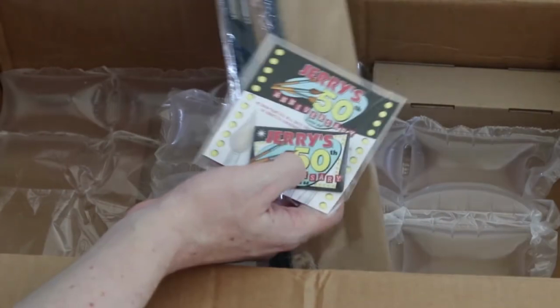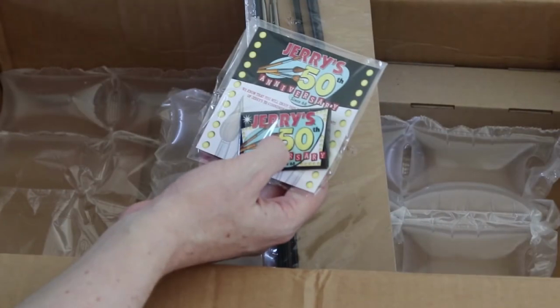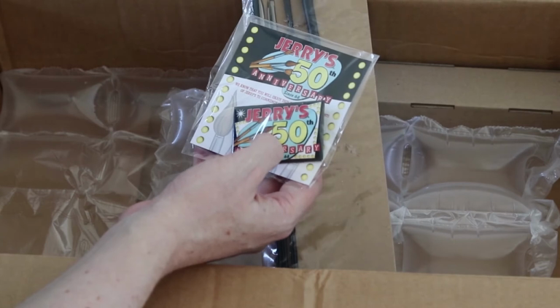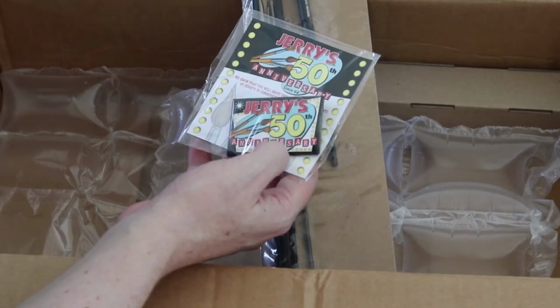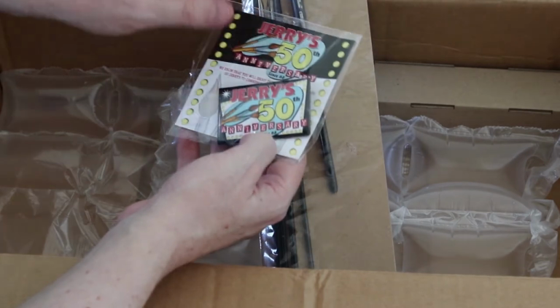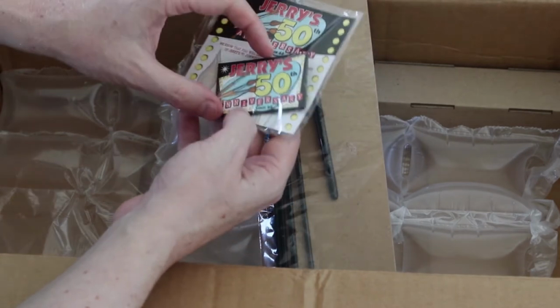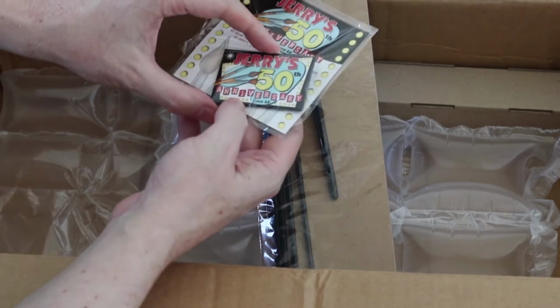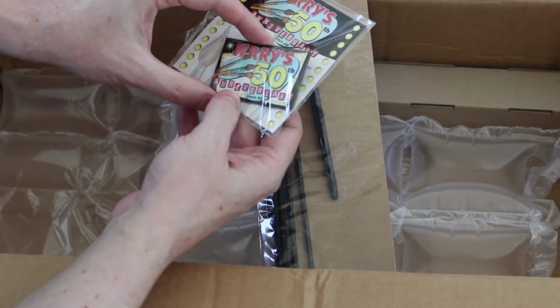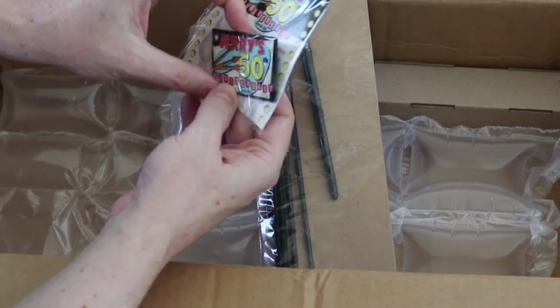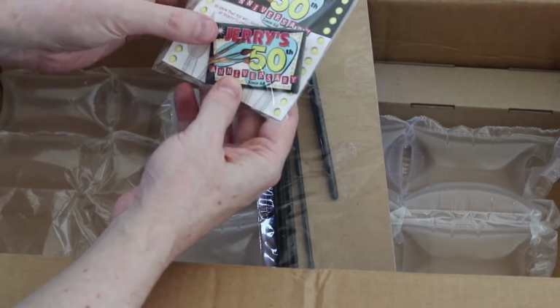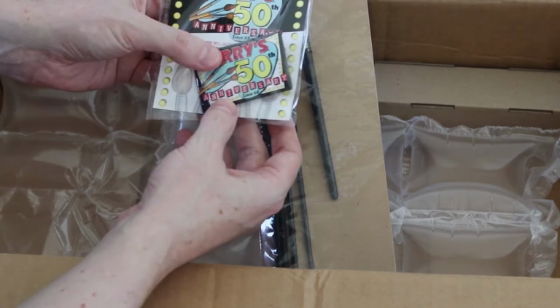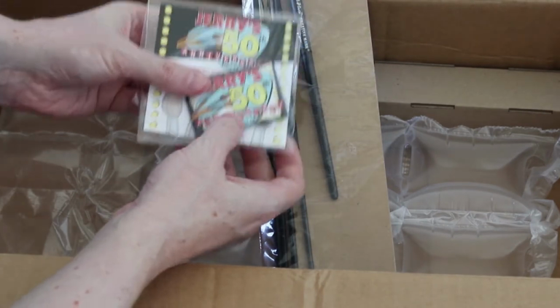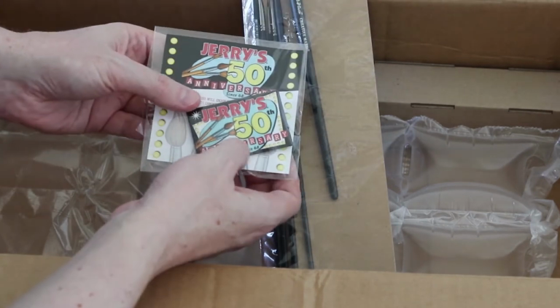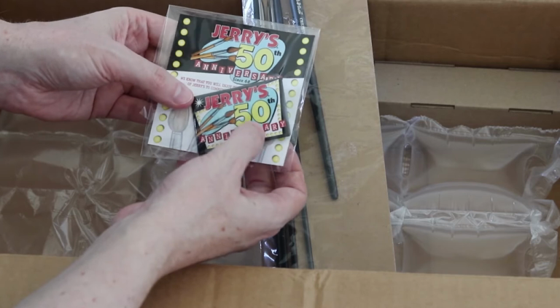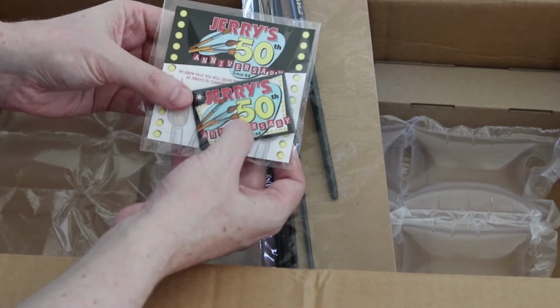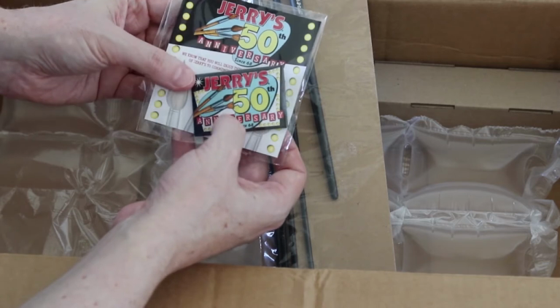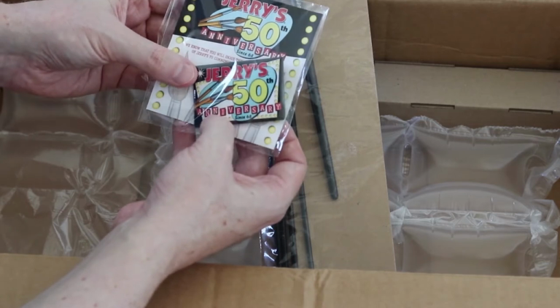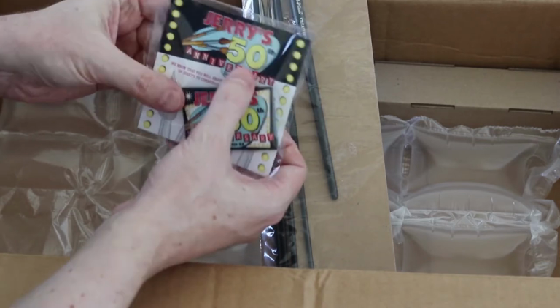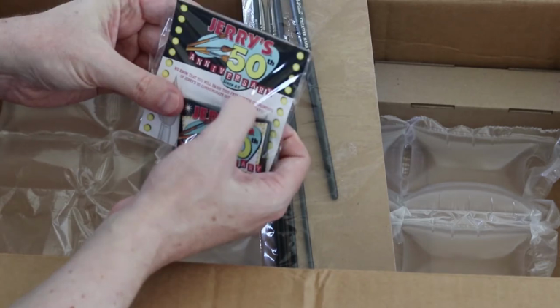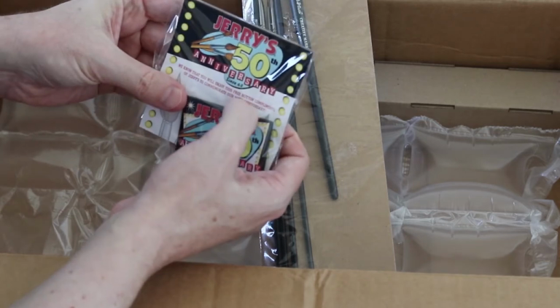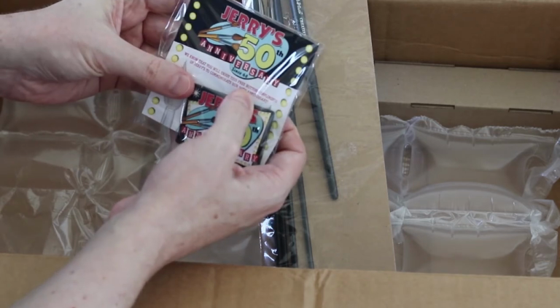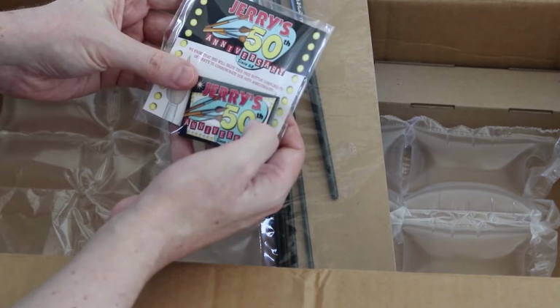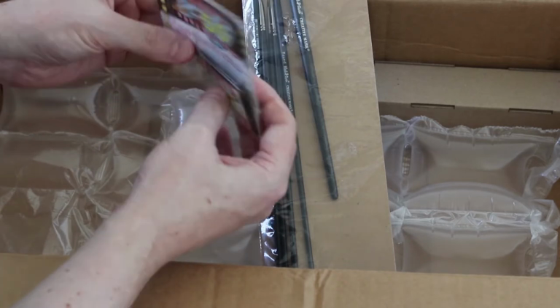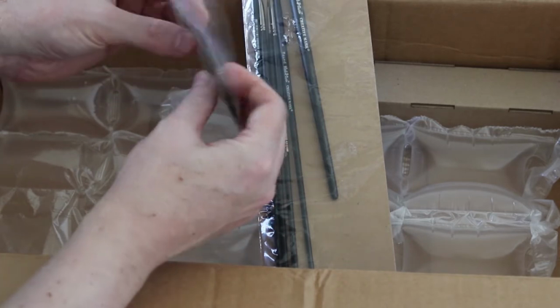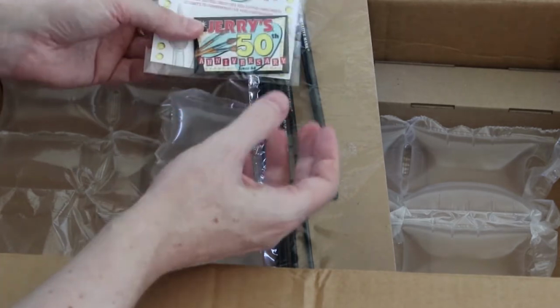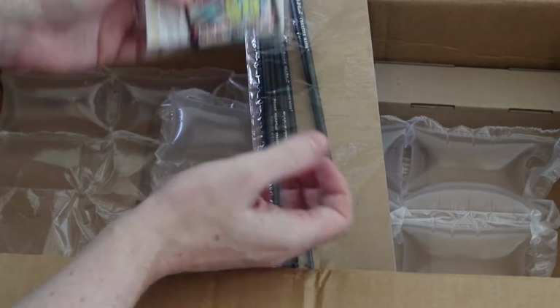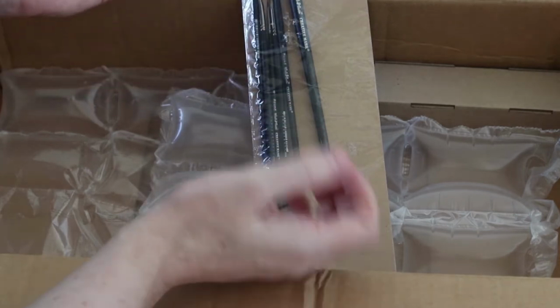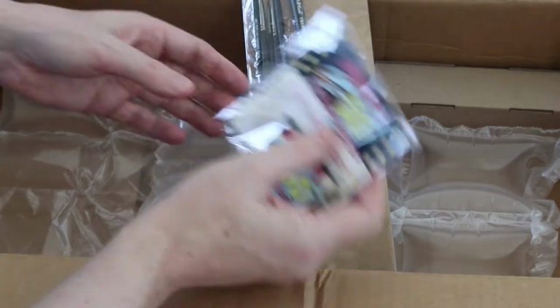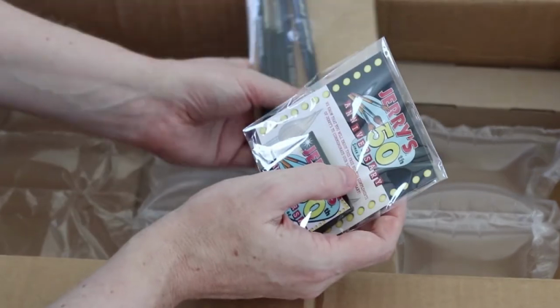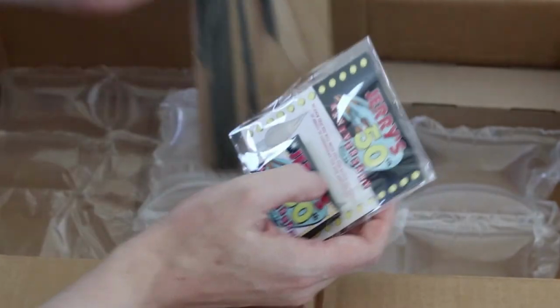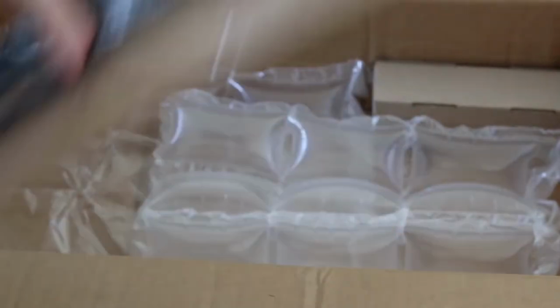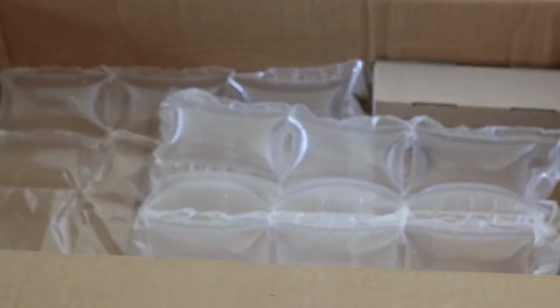The sale at Jerry's was for their 50th anniversary, and so they sent me a little button with the supplies as well, which is cool.